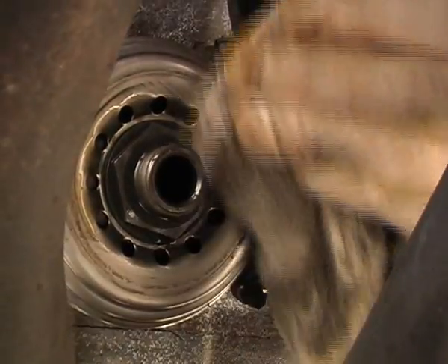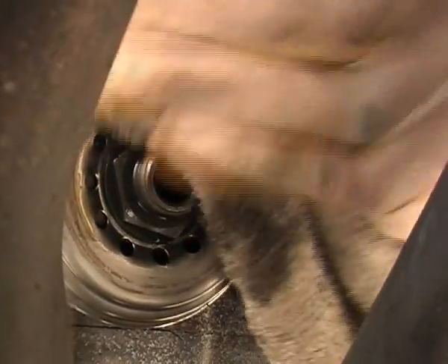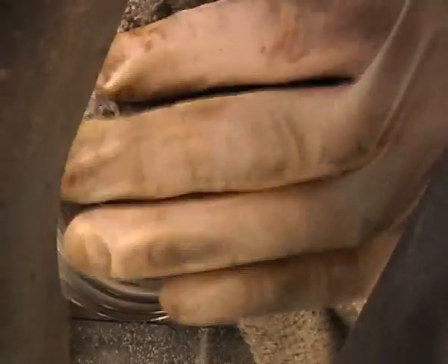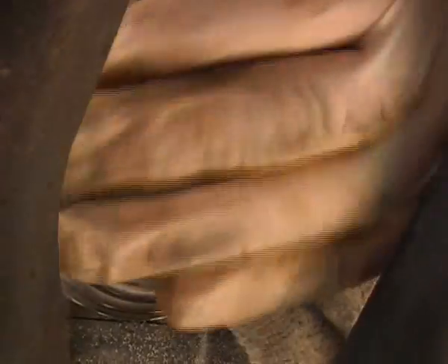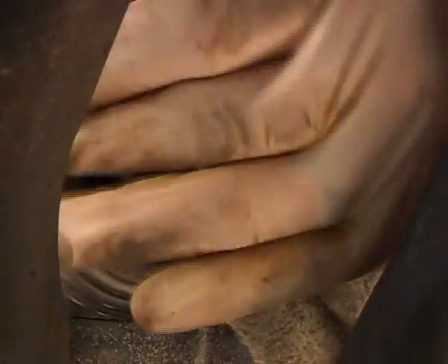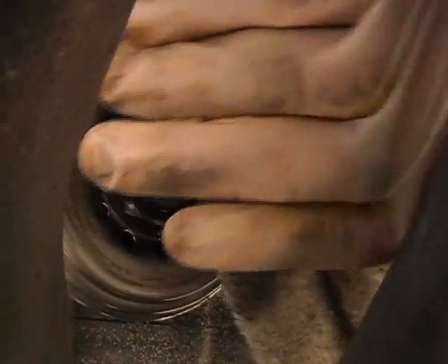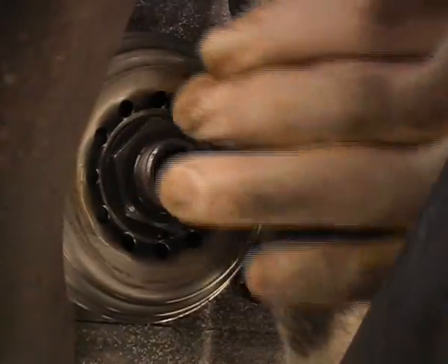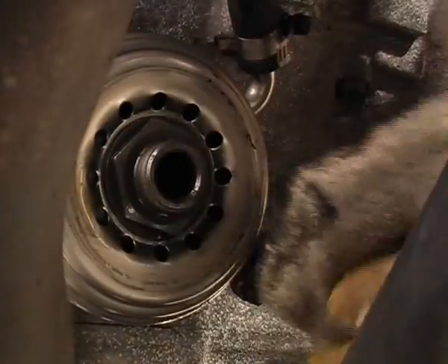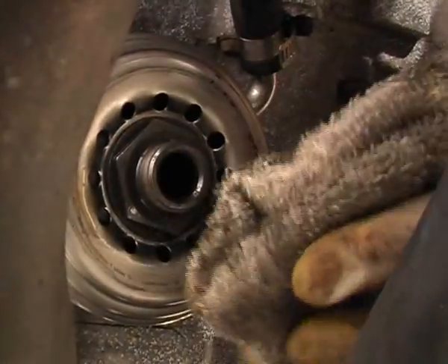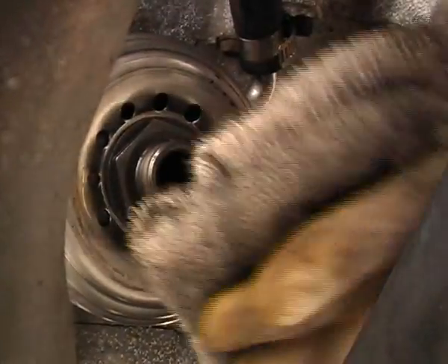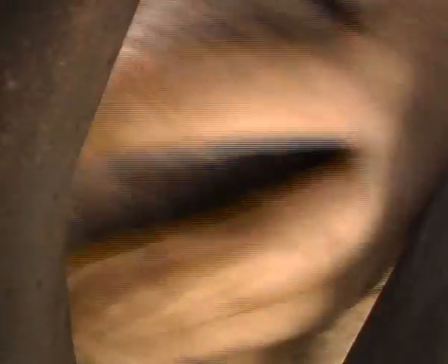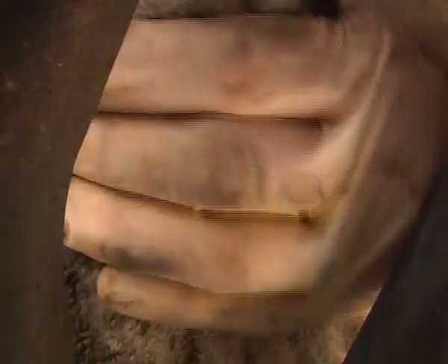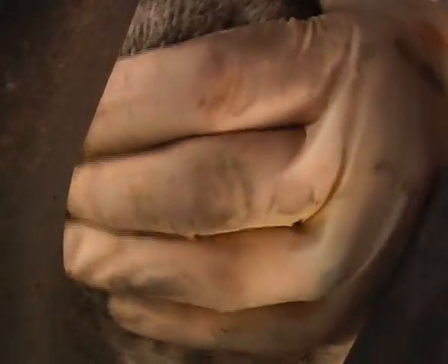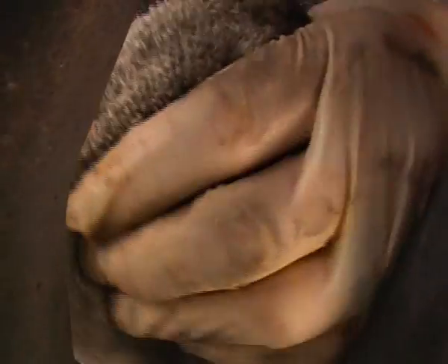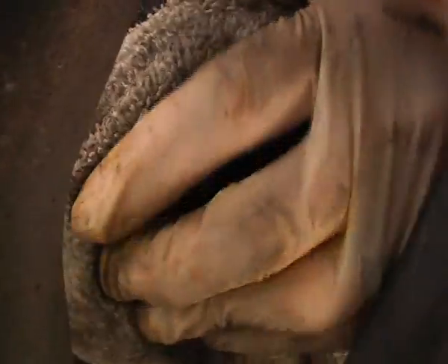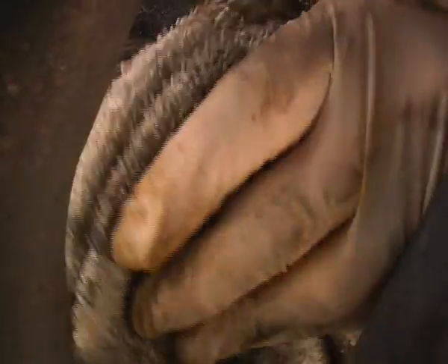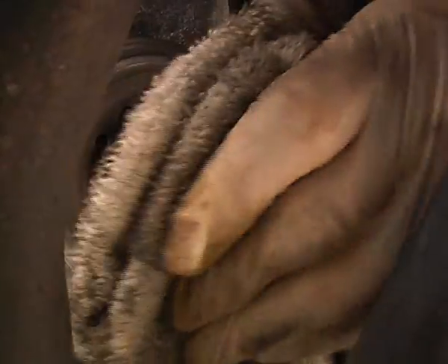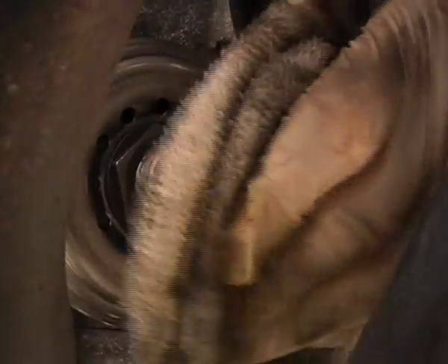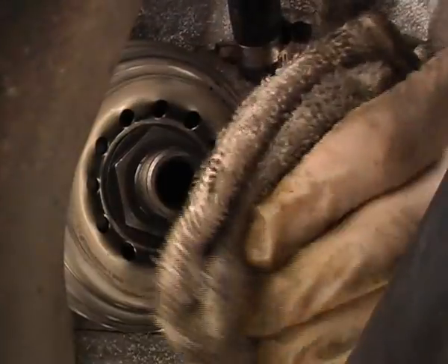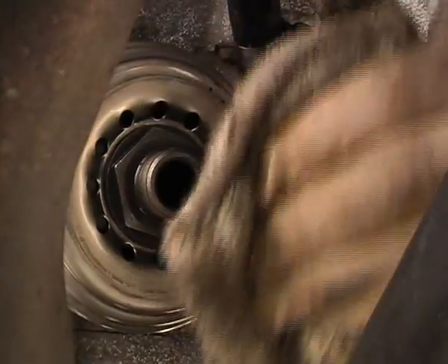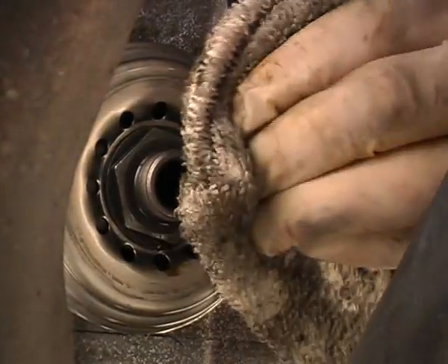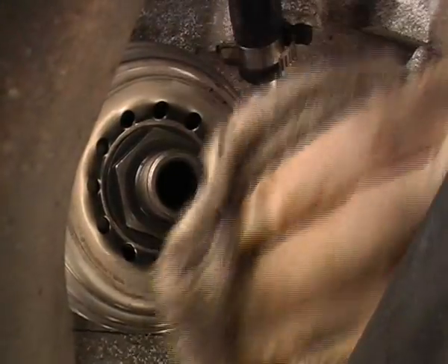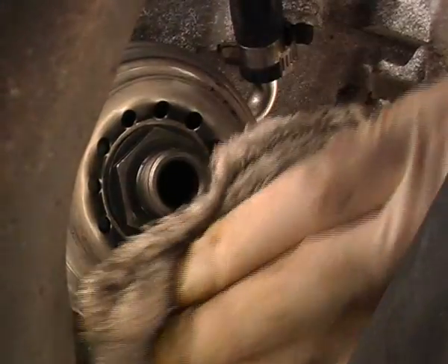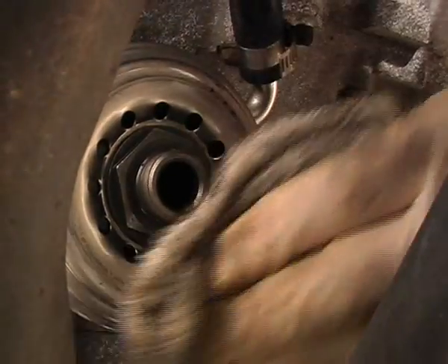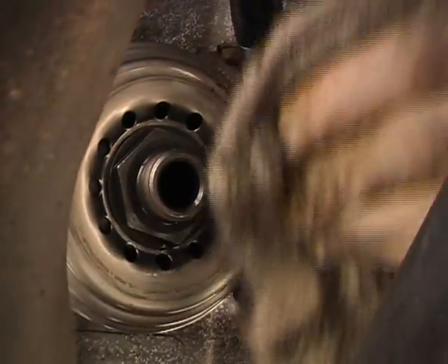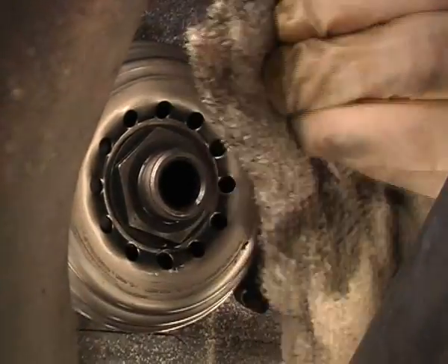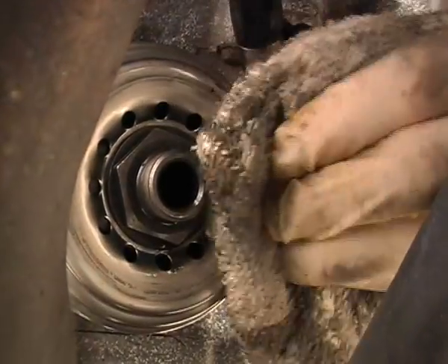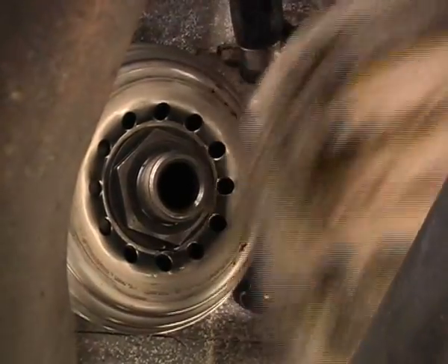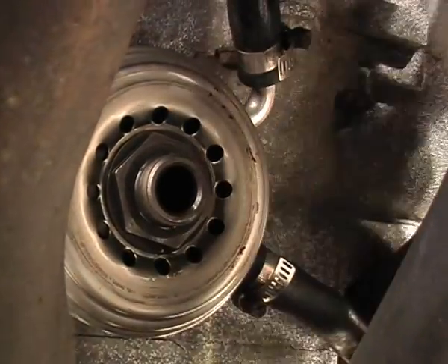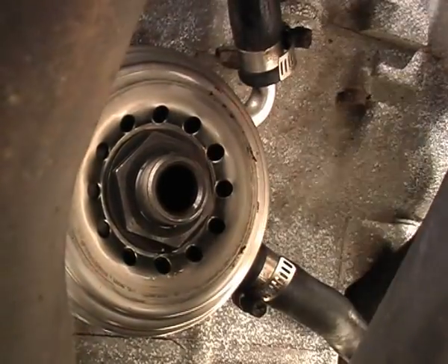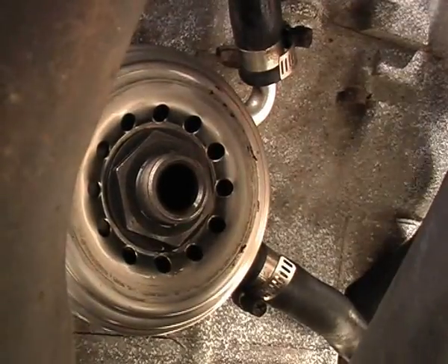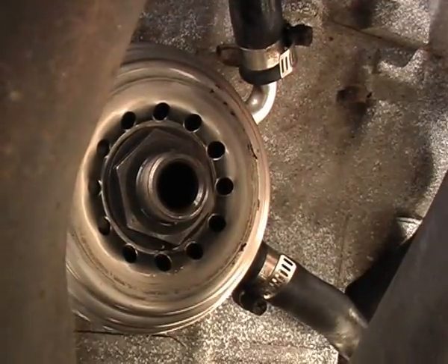Make sure the surface that the new seal butts up against is perfectly clean and flat. And be very careful not to push any crud into your engine whilst you clean it.